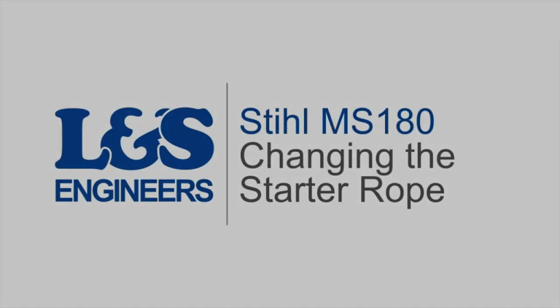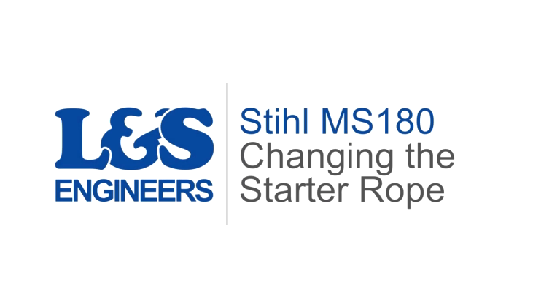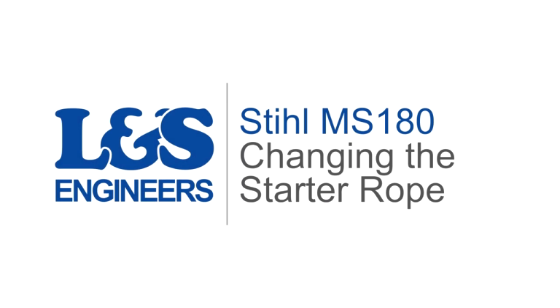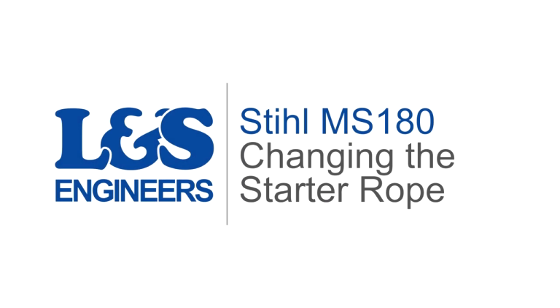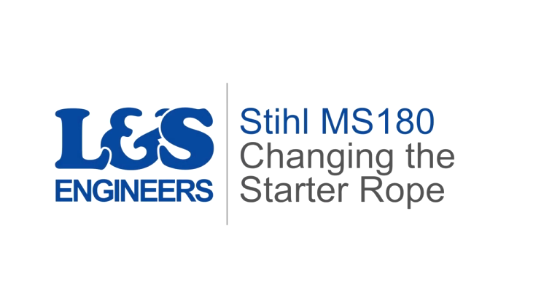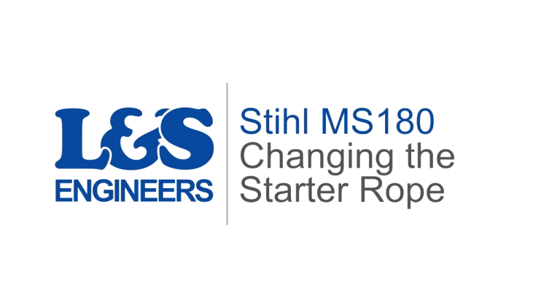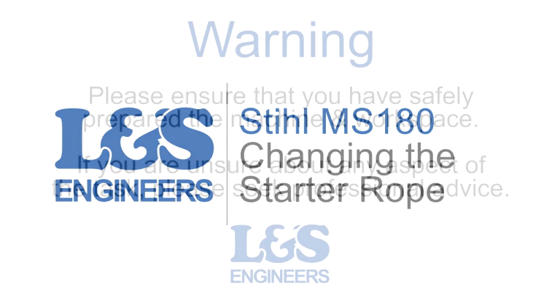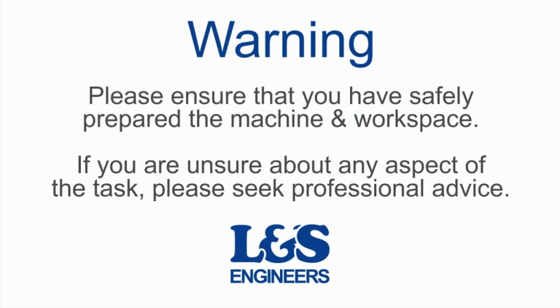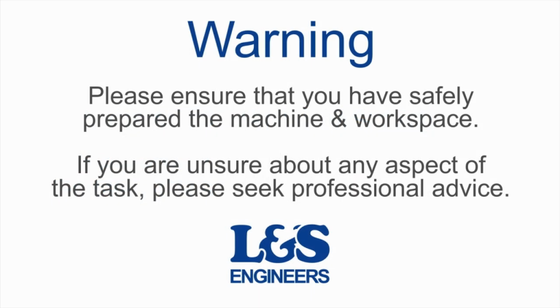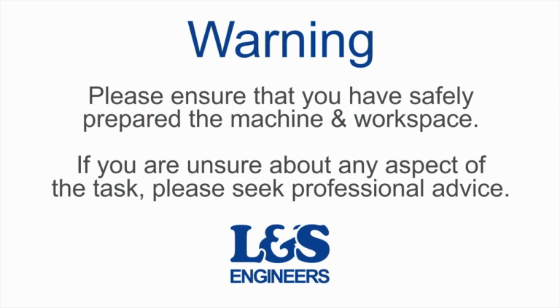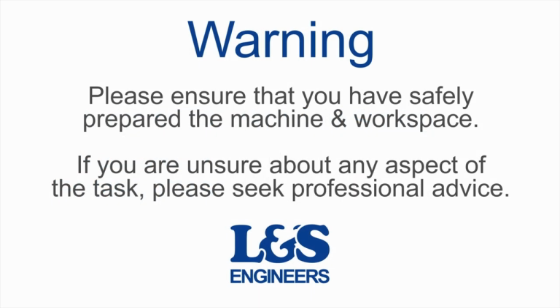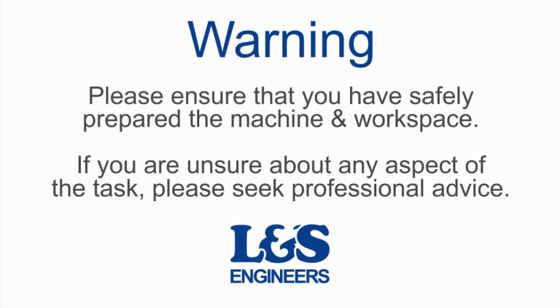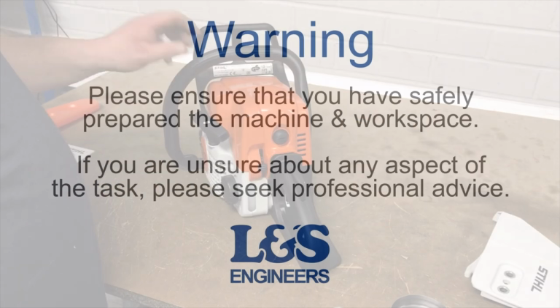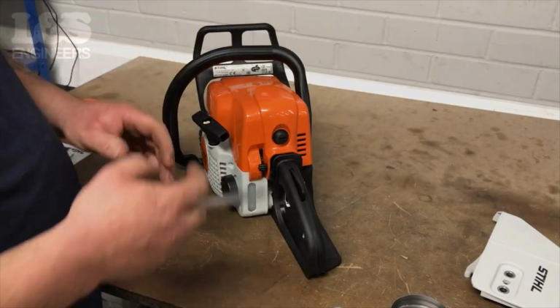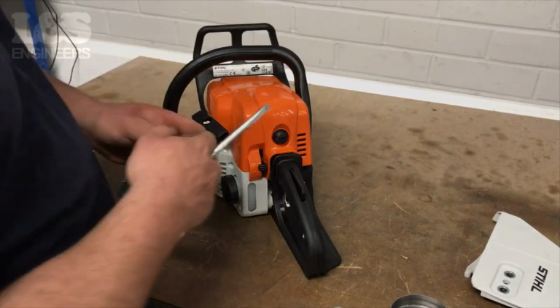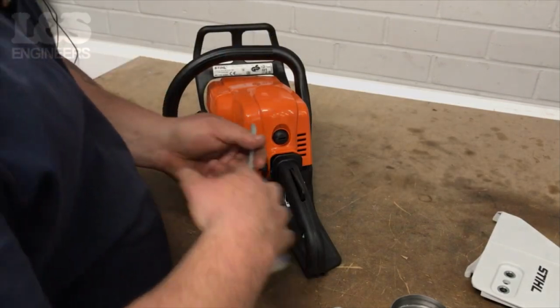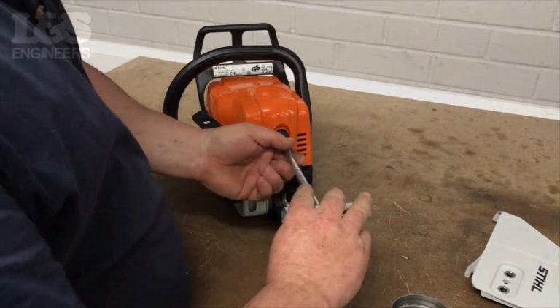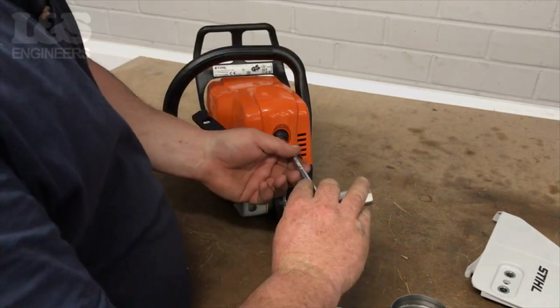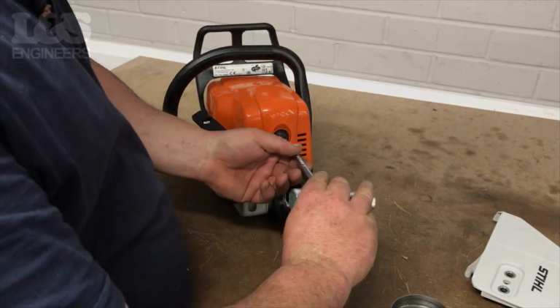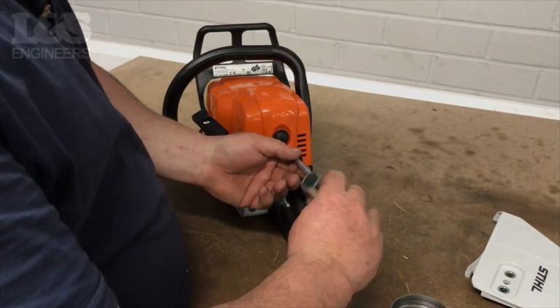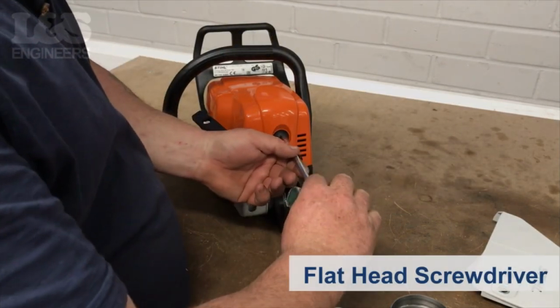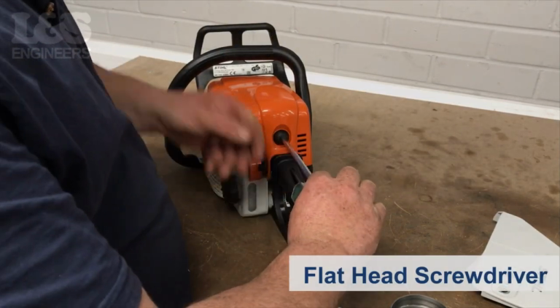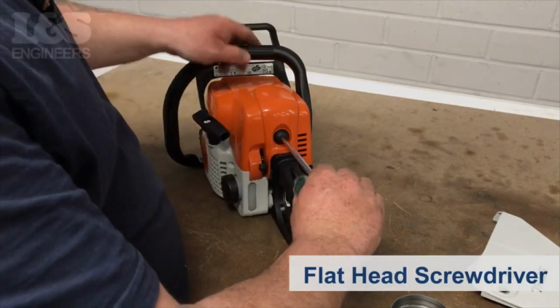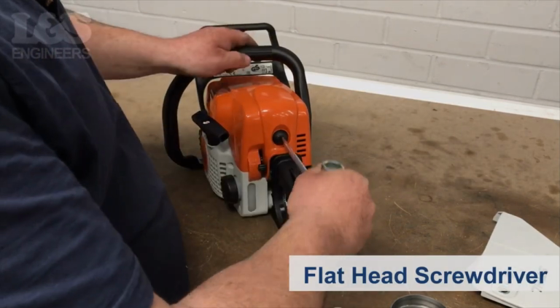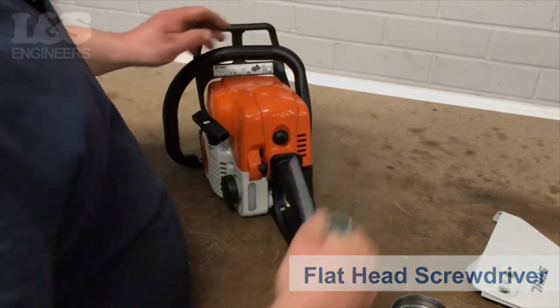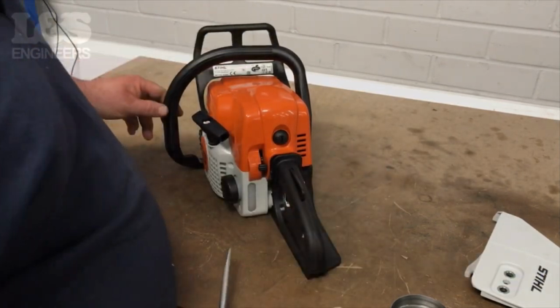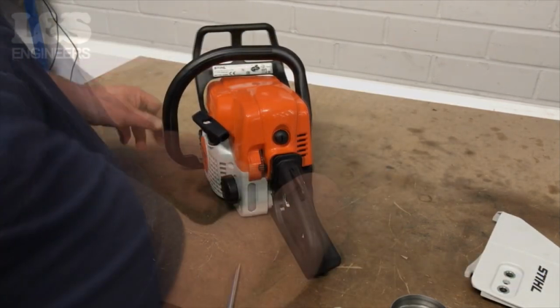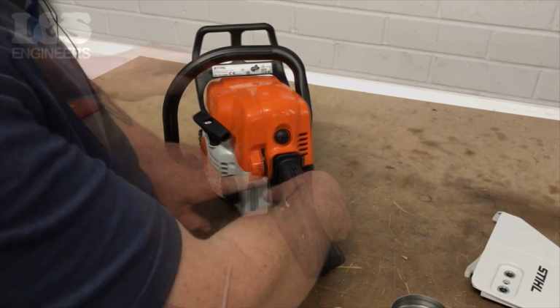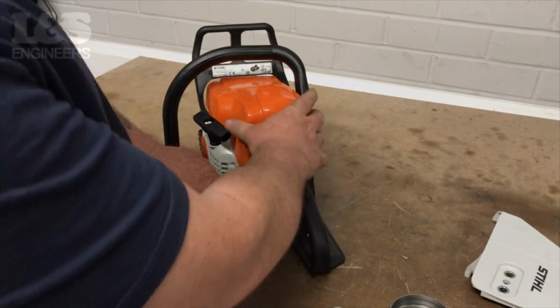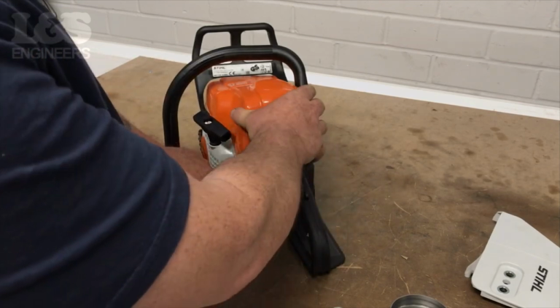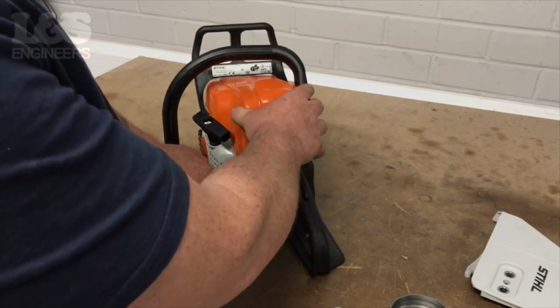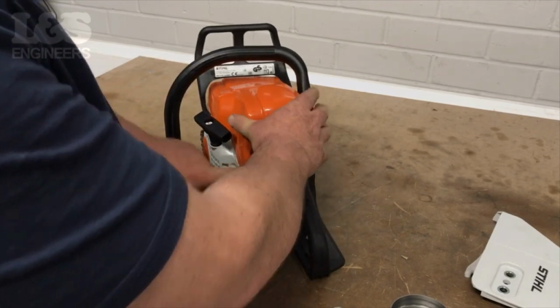Today we are going to change the starter rope on a Stihl MS 180 chainsaw. Using the flat head screwdriver, release the shroud by turning it clockwise. You can now remove the shroud.